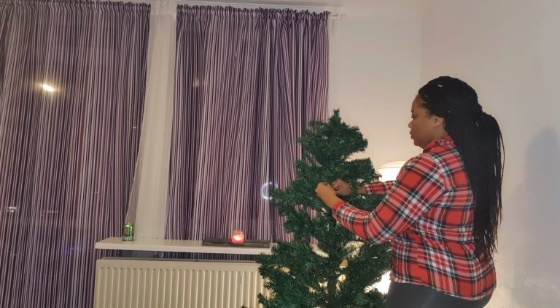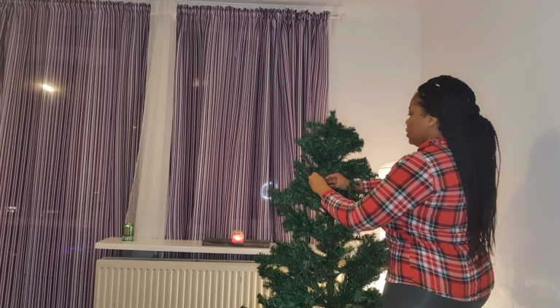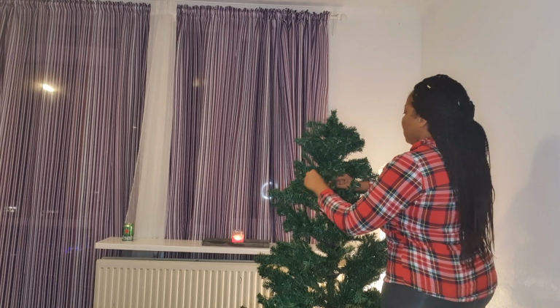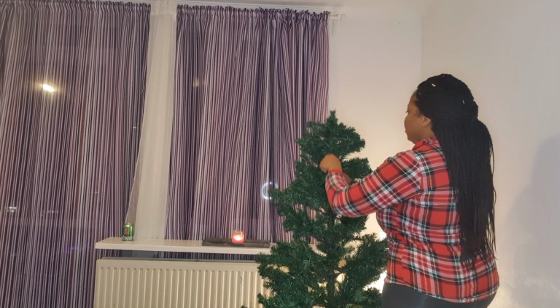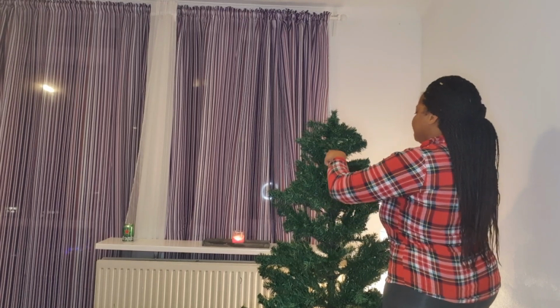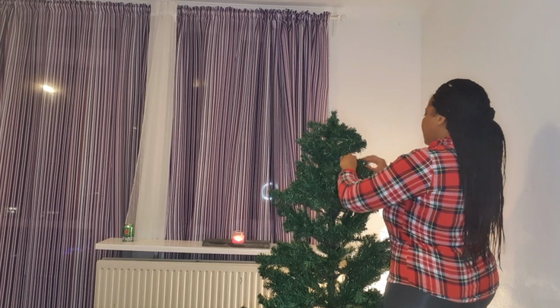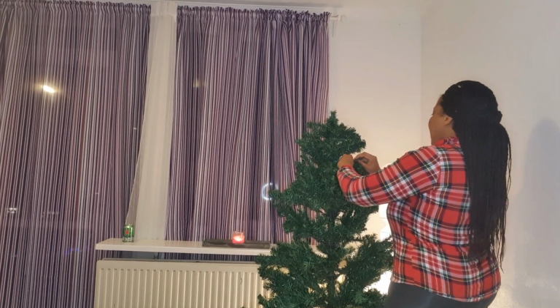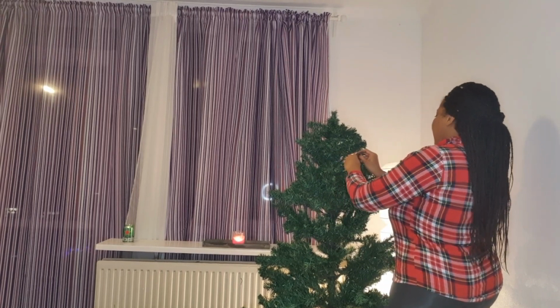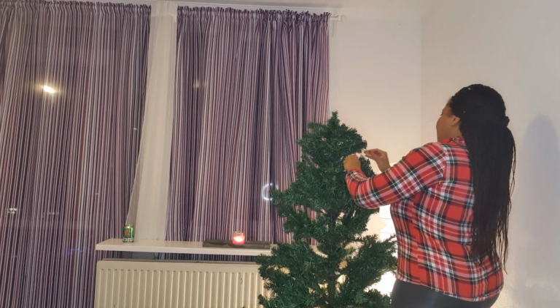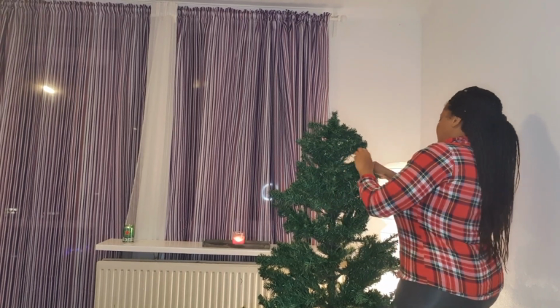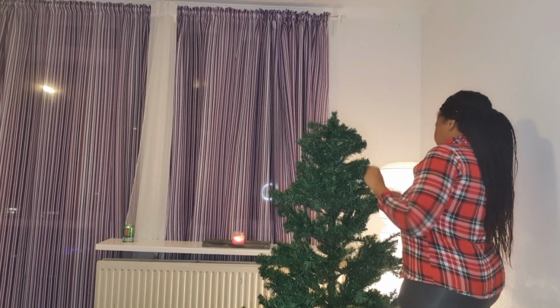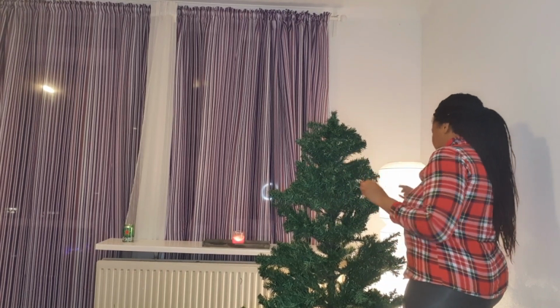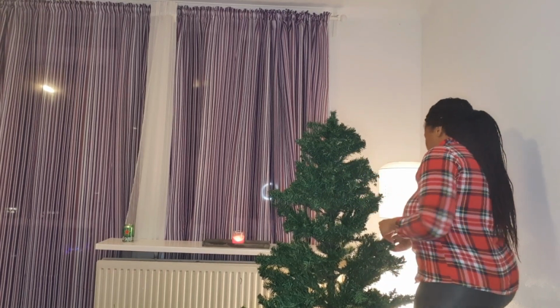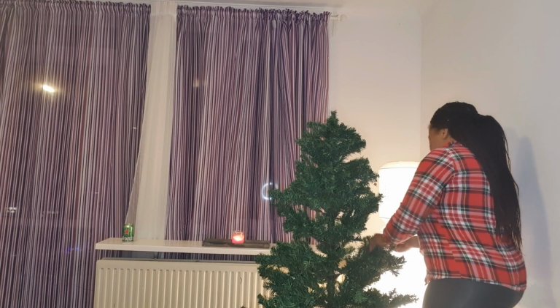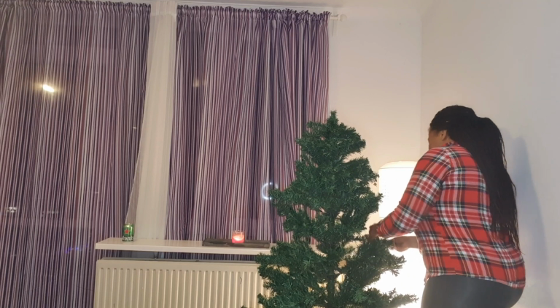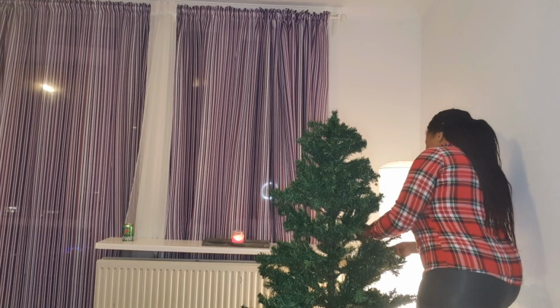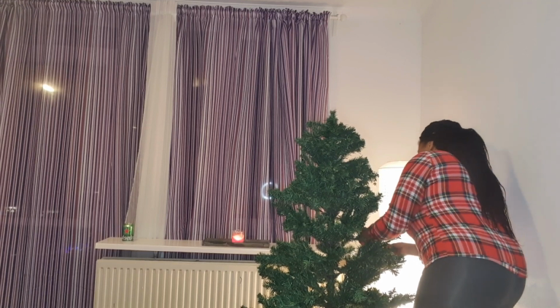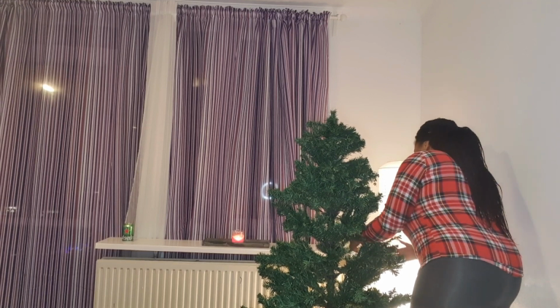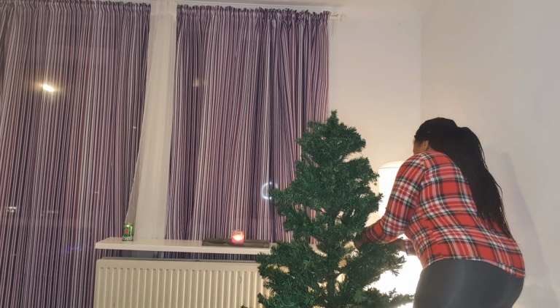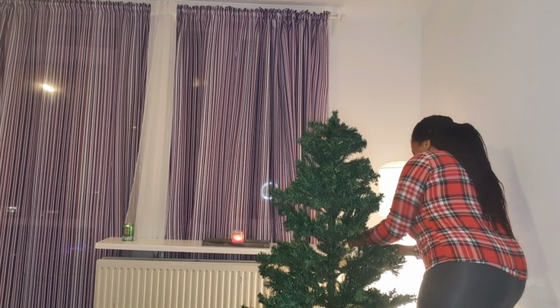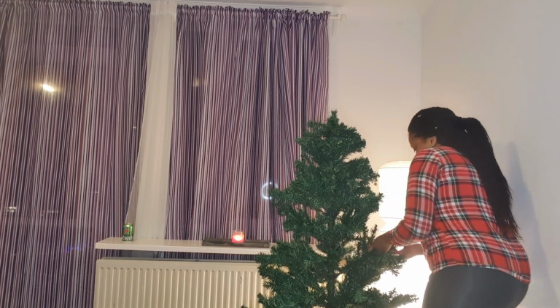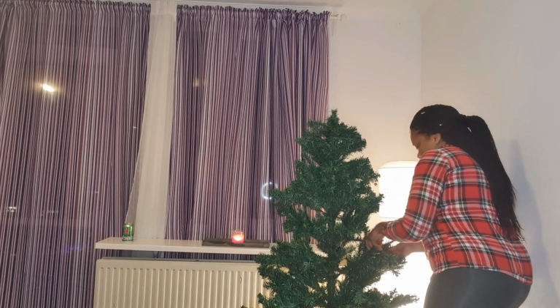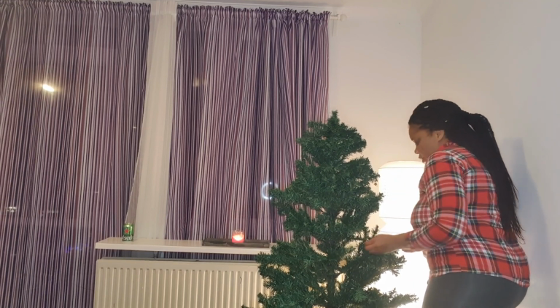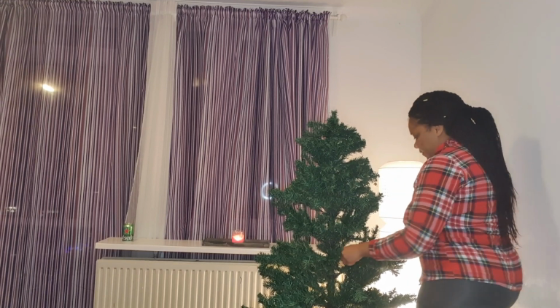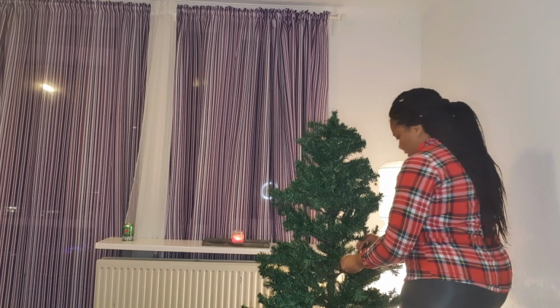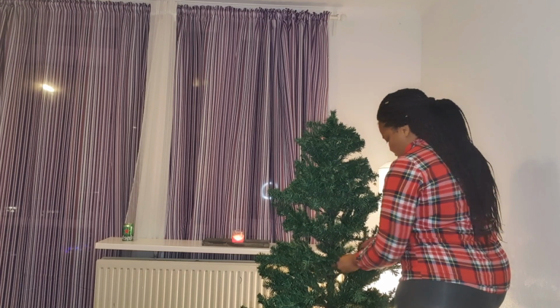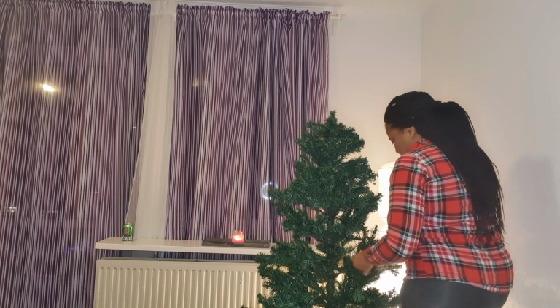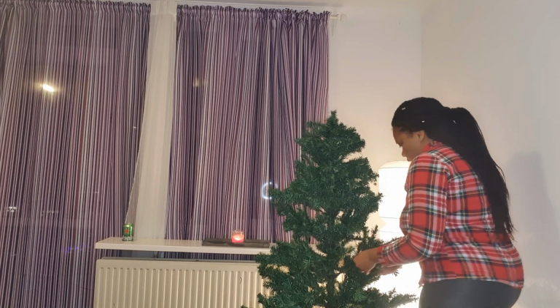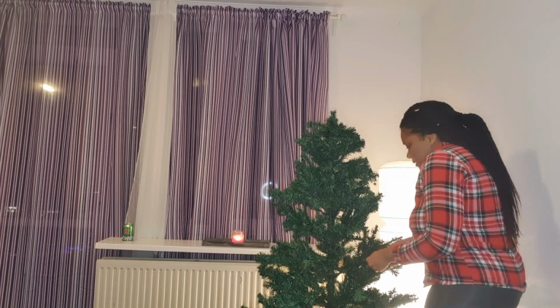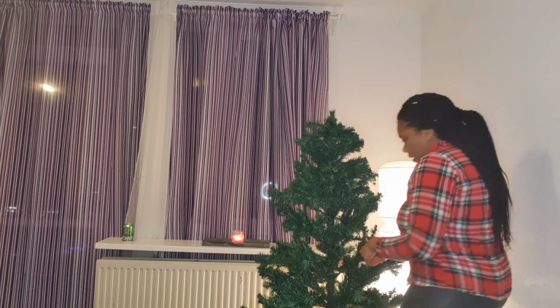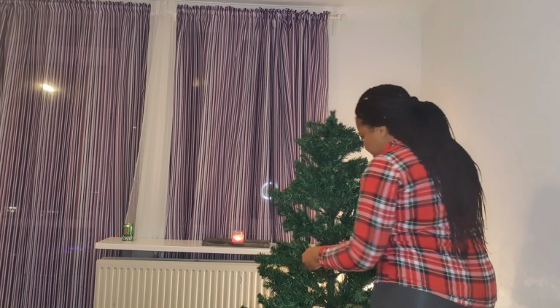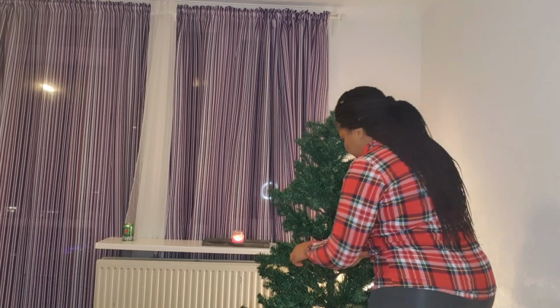So now what we're going to do is just open up the branches of the tree so we can set it up to add the ornaments on the tree.